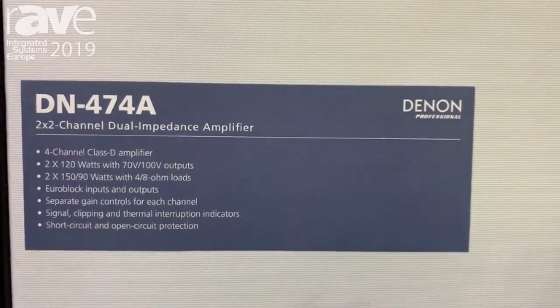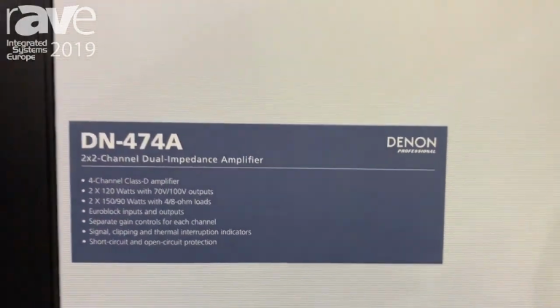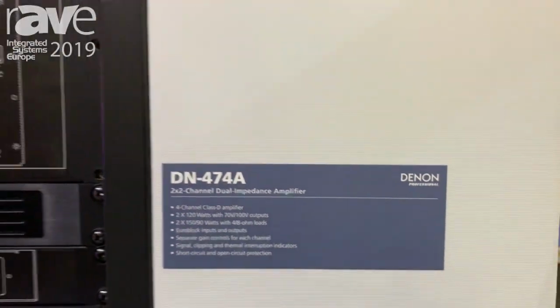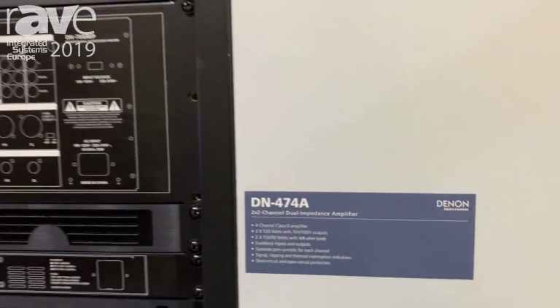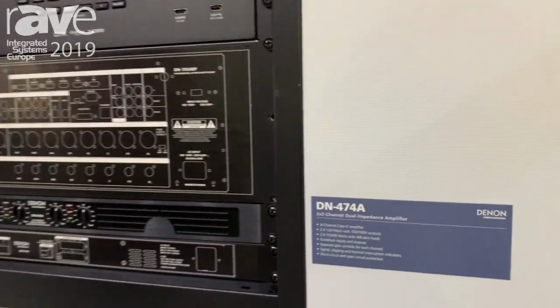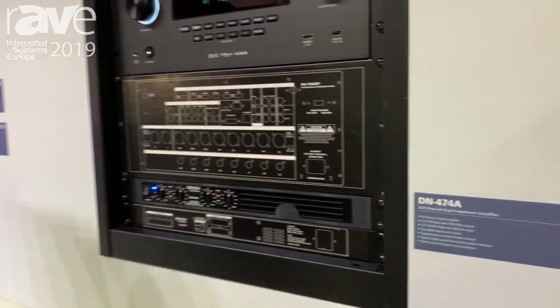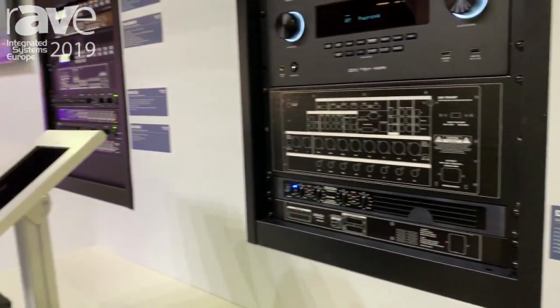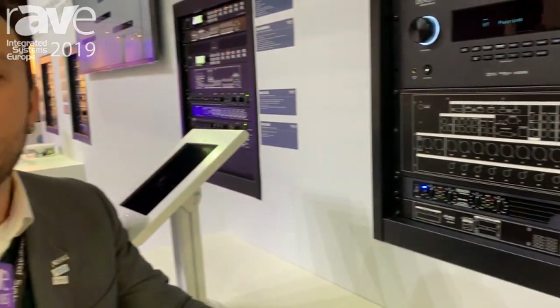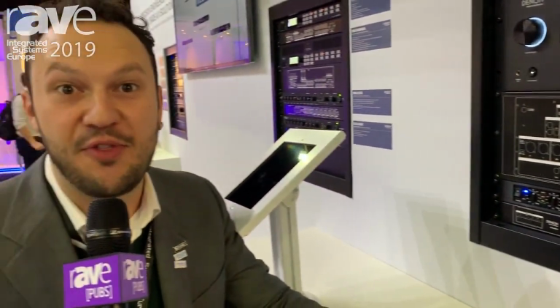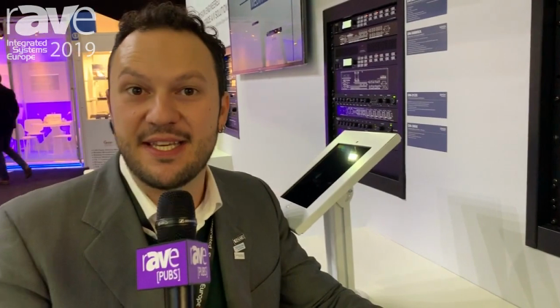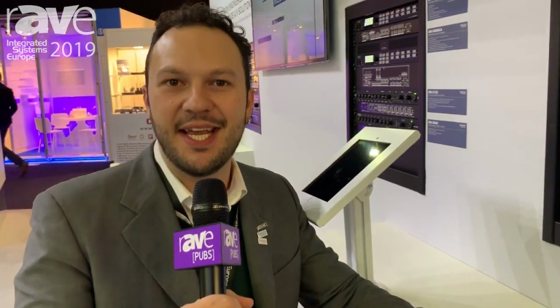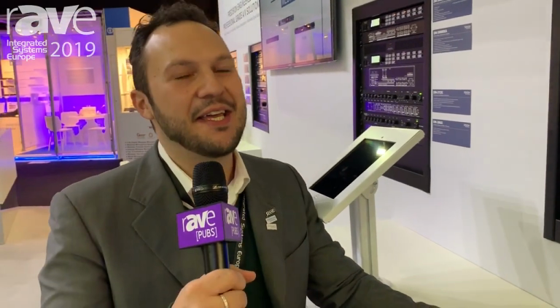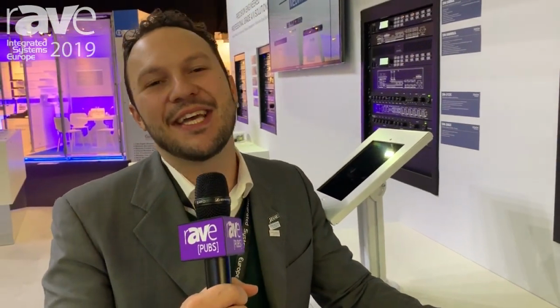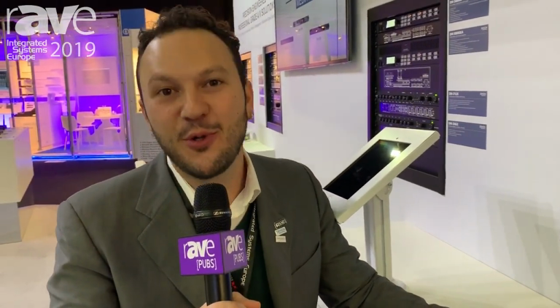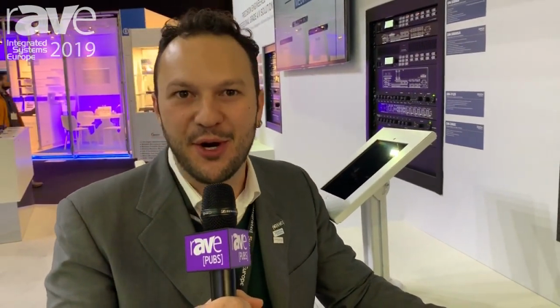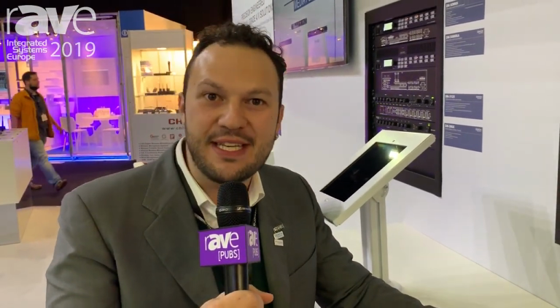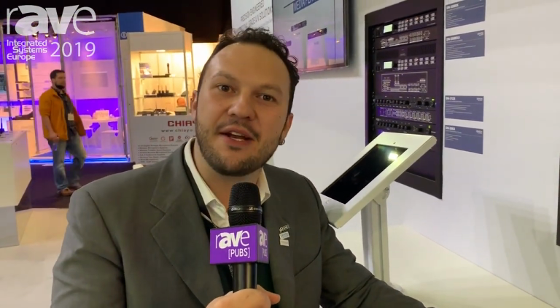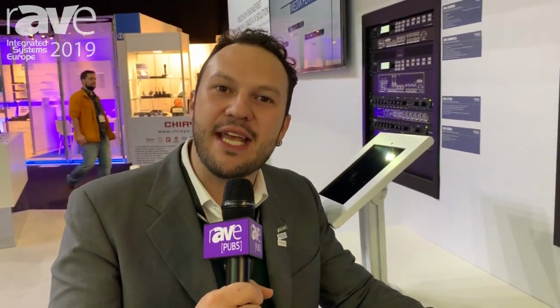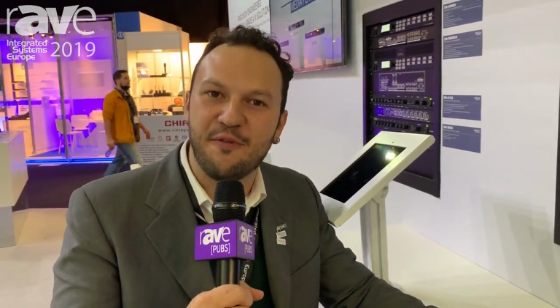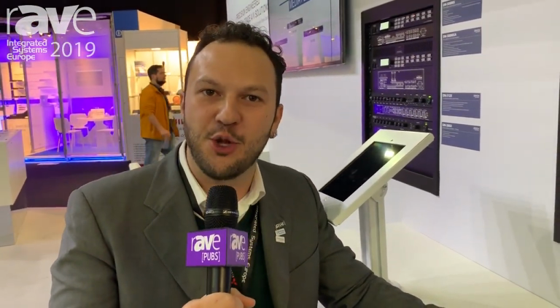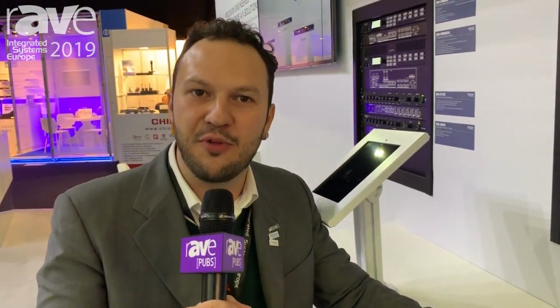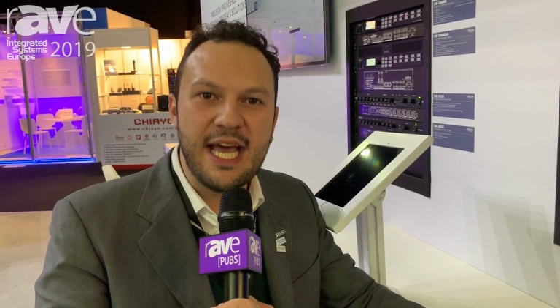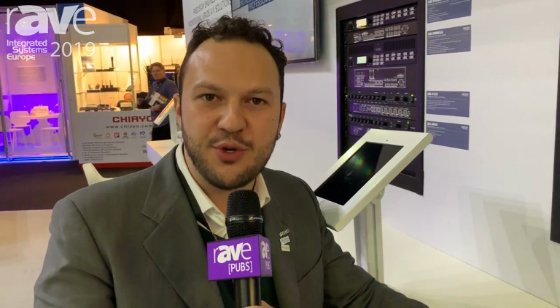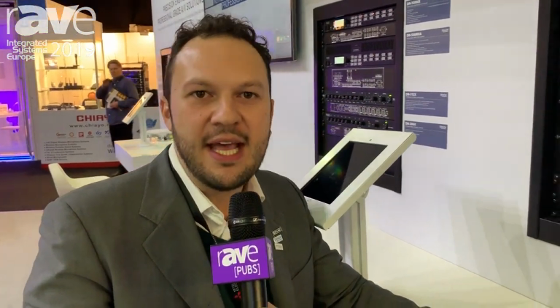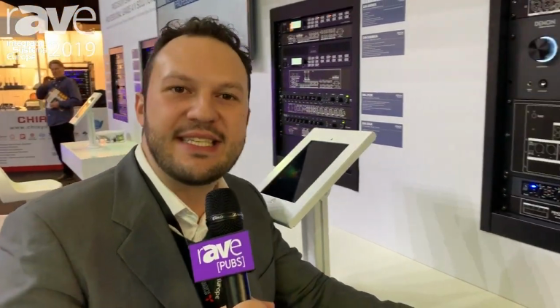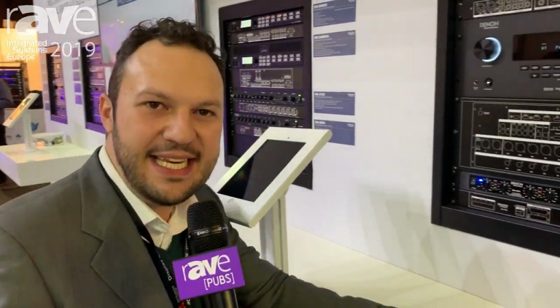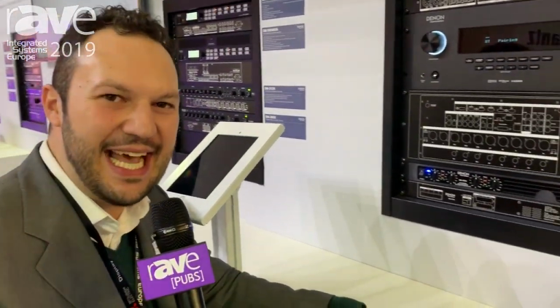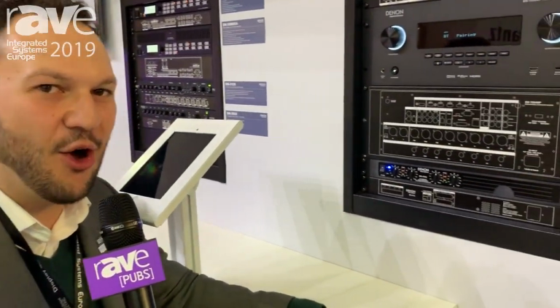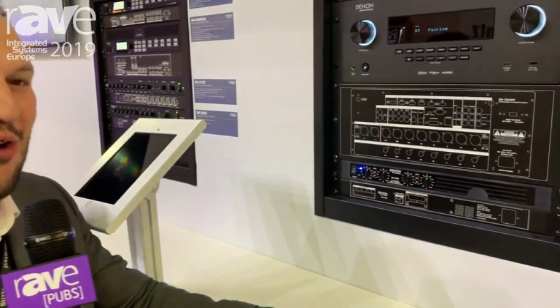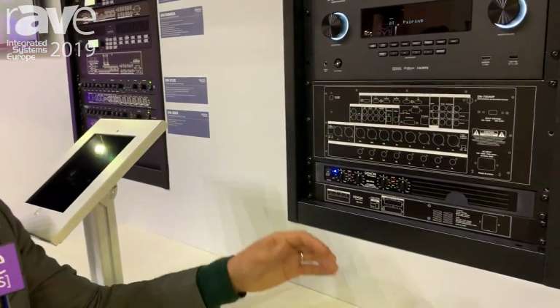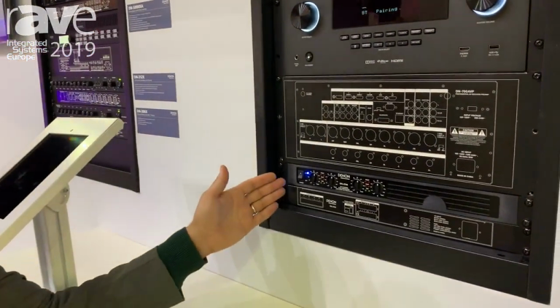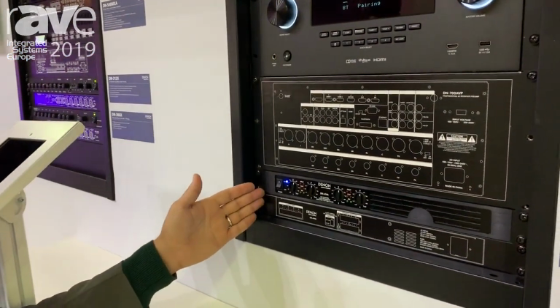Hello everyone and welcome to INFOCOMM 2019. I am Augusto Marcondes and I'm here at the Denon Professional booth demonstrating, presenting and testing all of our new gear.